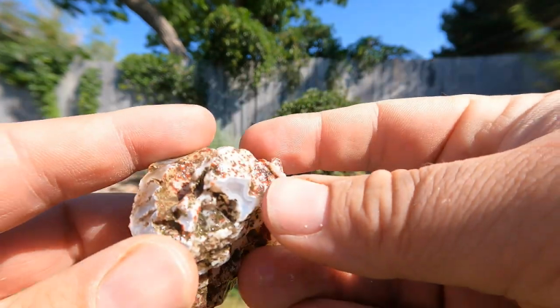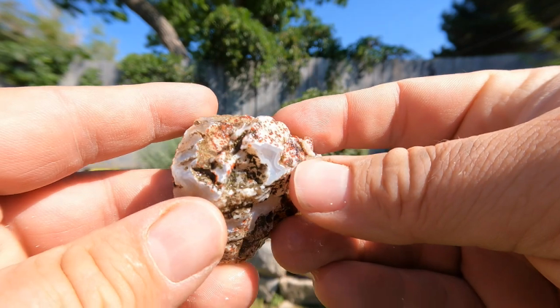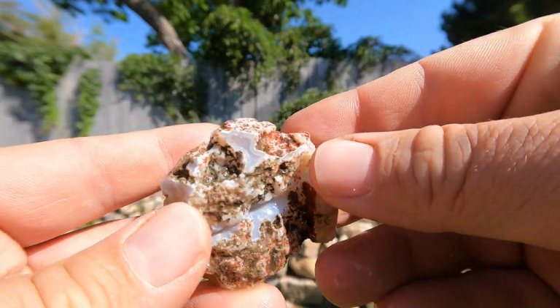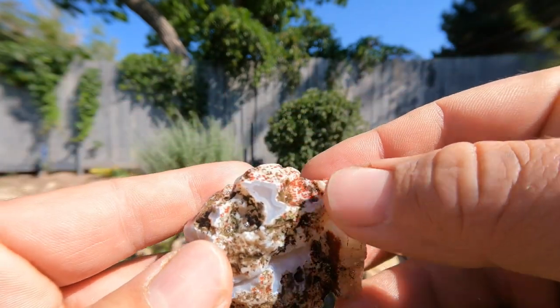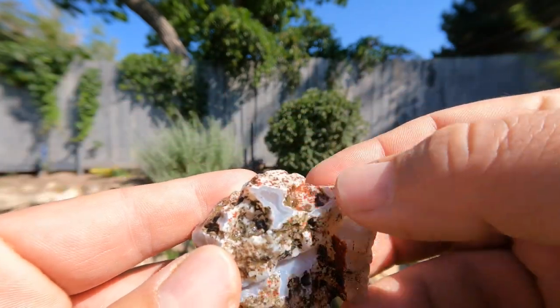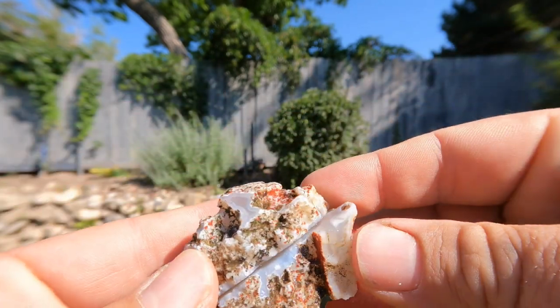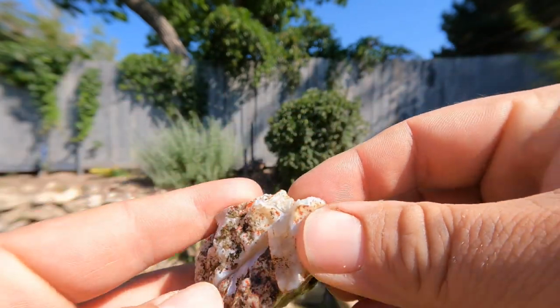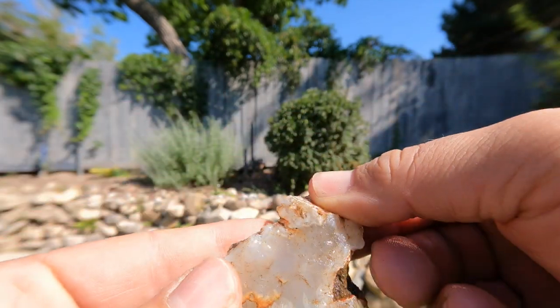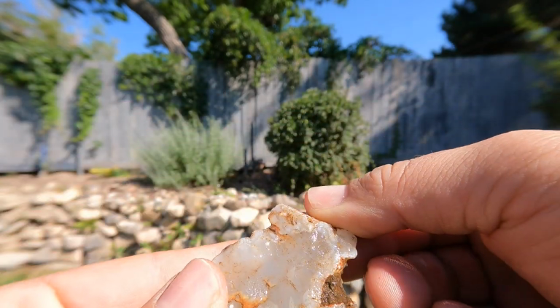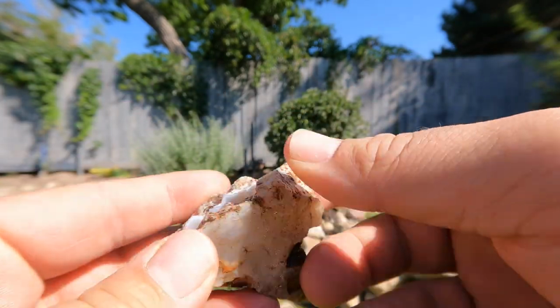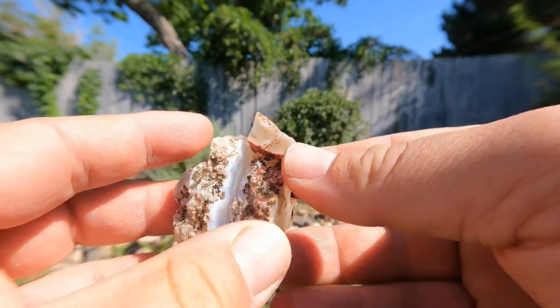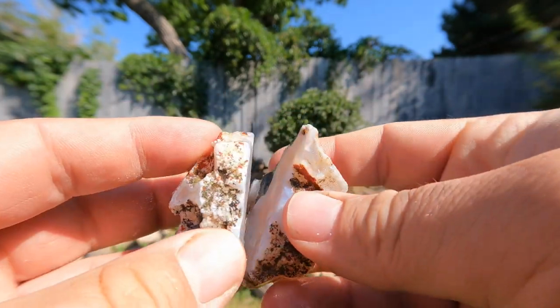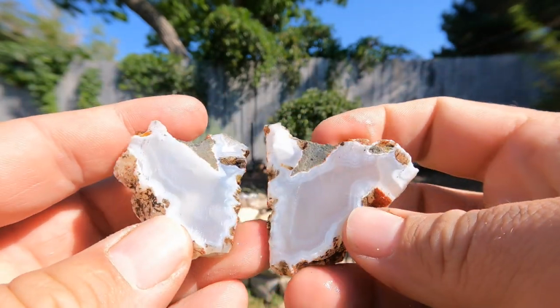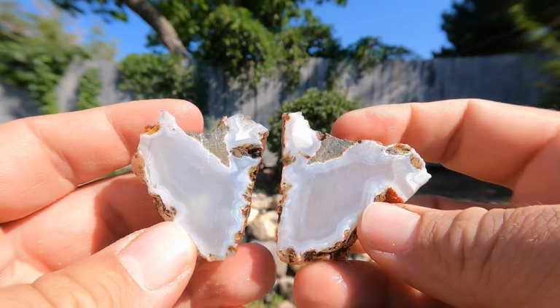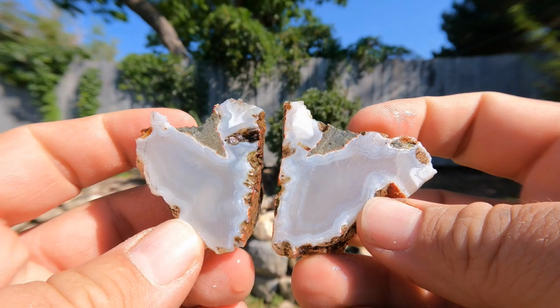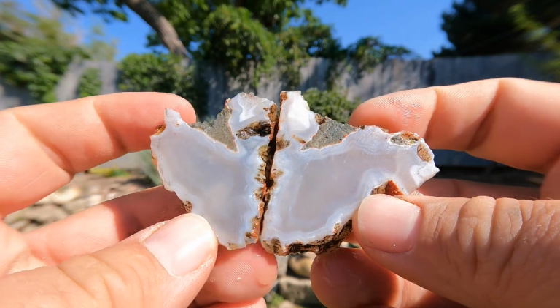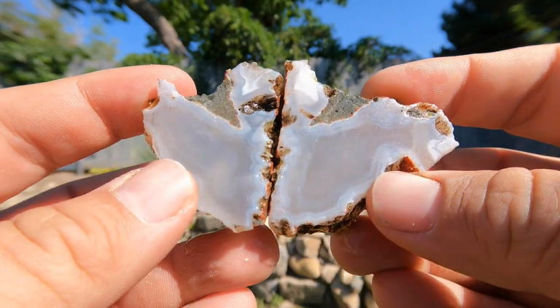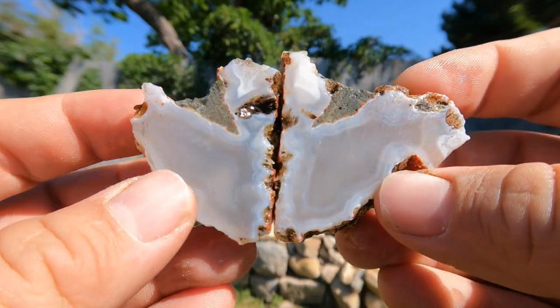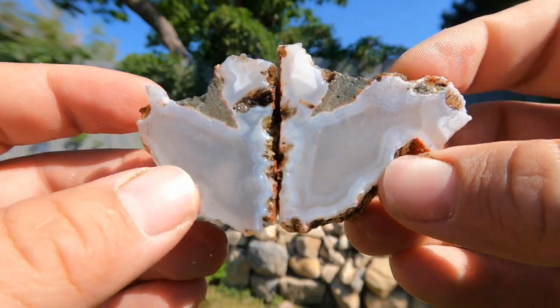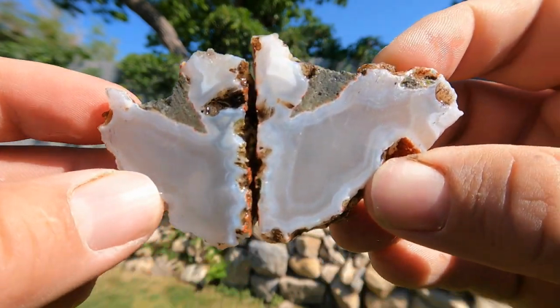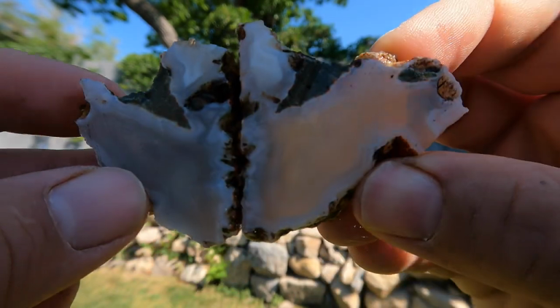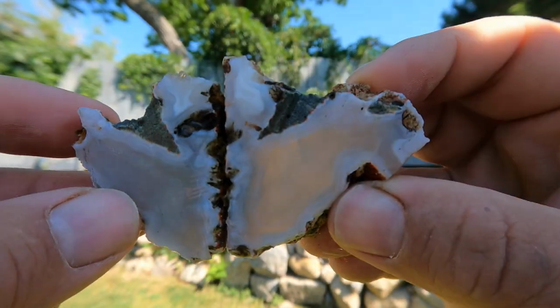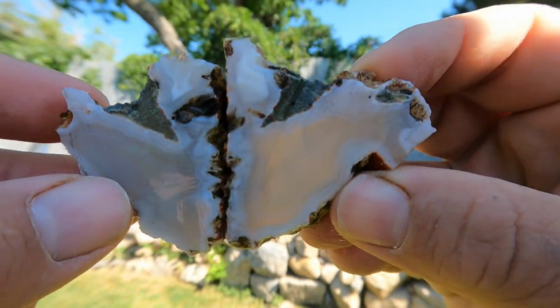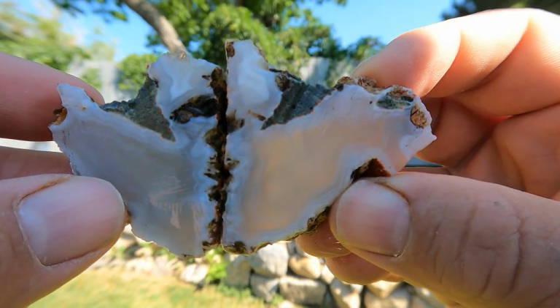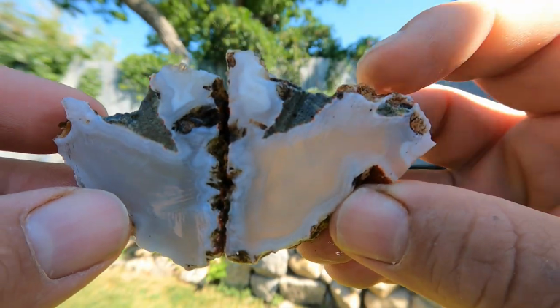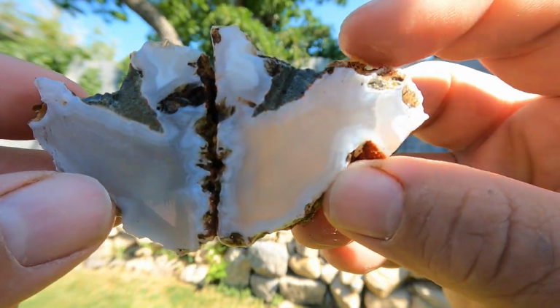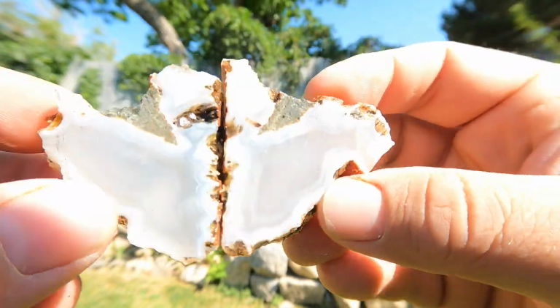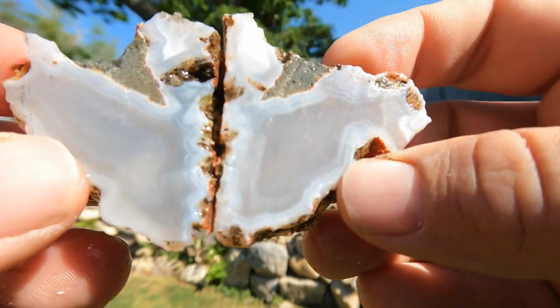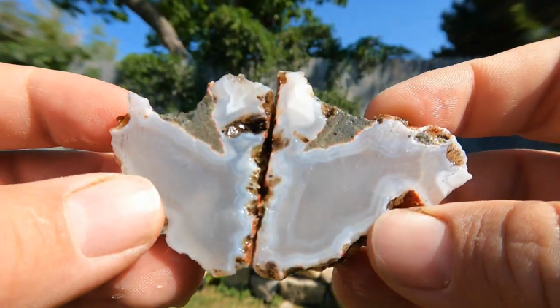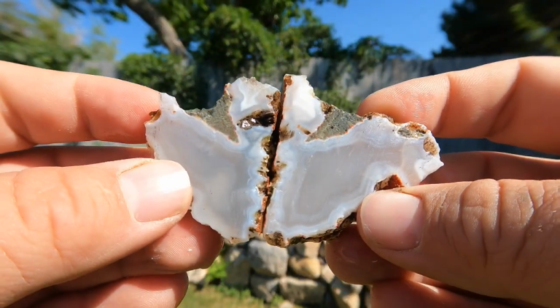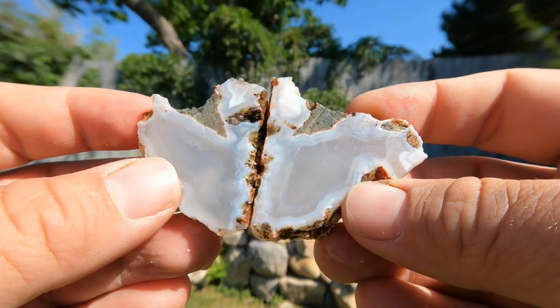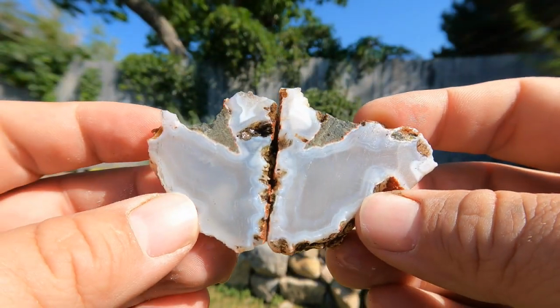Next, we got some agate. From the outside it looks like it should be good. Let's see — yeah, that's nice. Might be able to see some light come through it too, on this side anyway. That's a nice one.